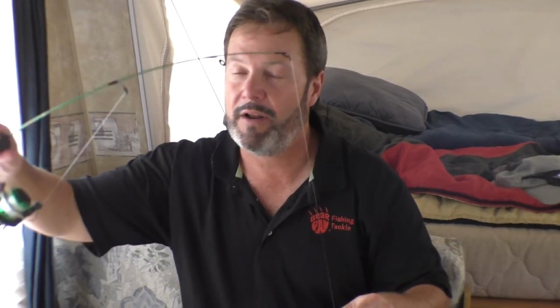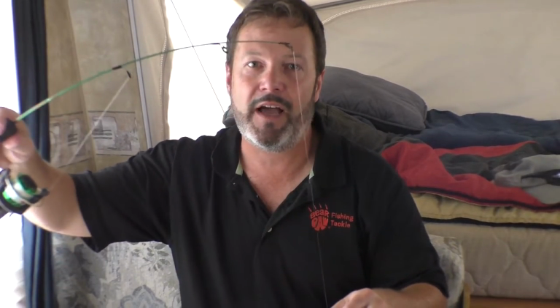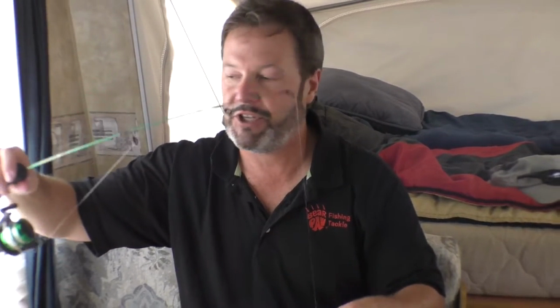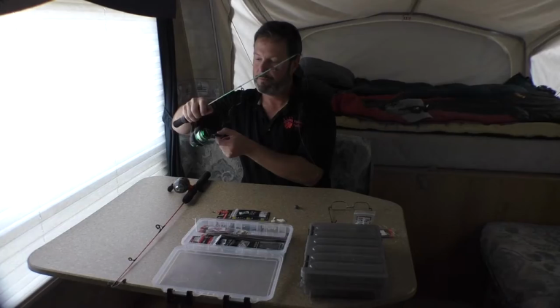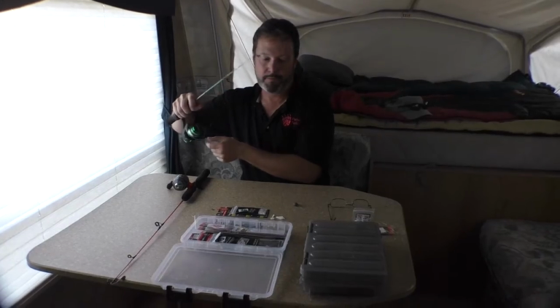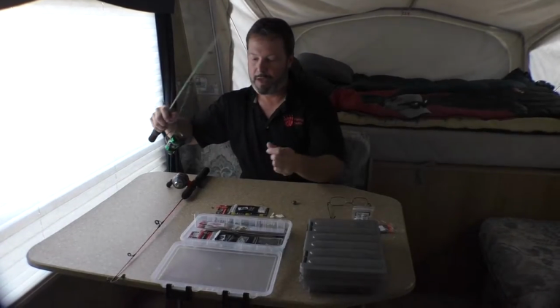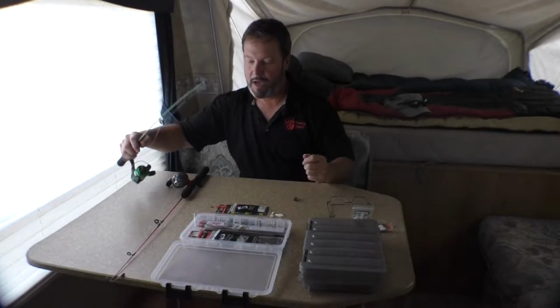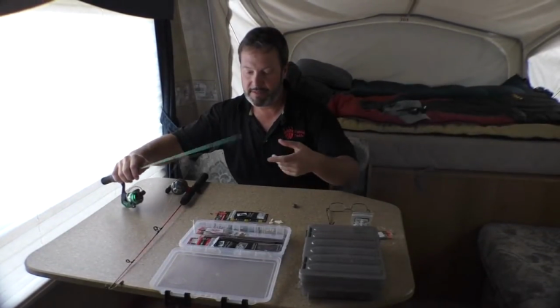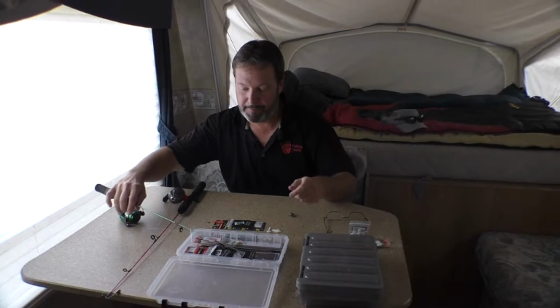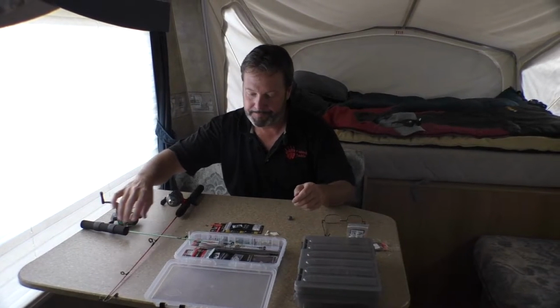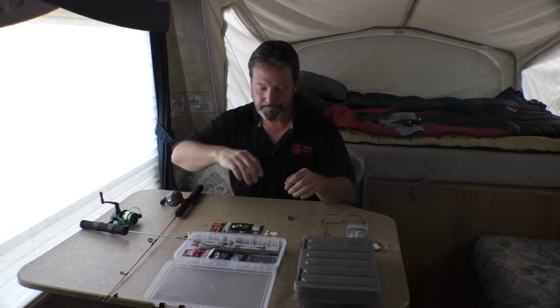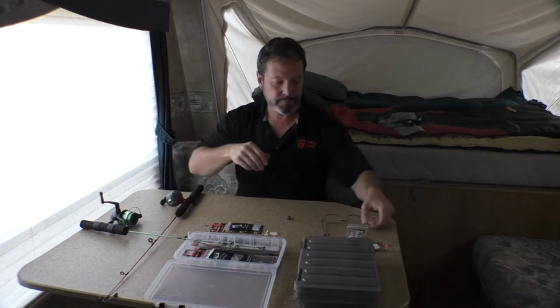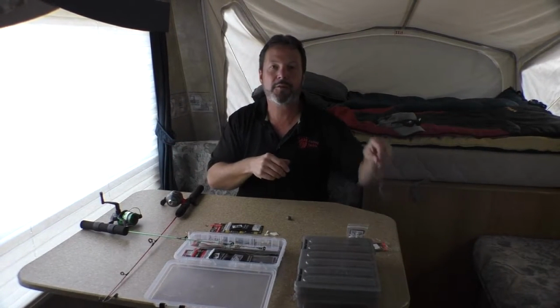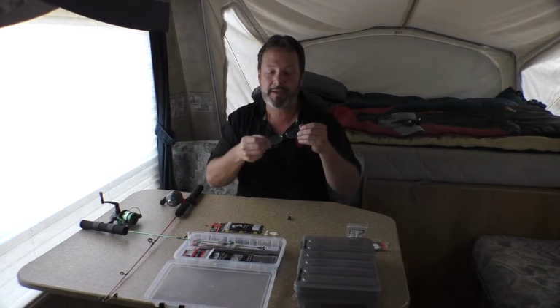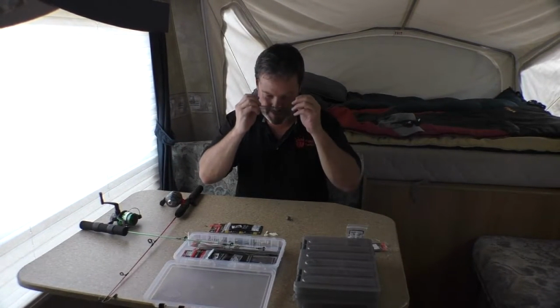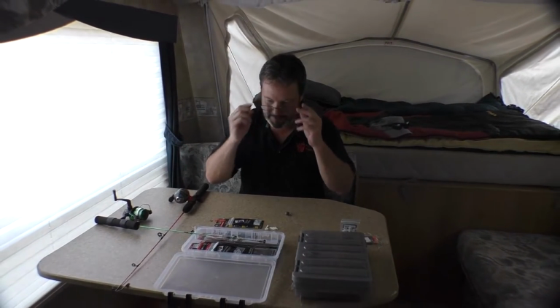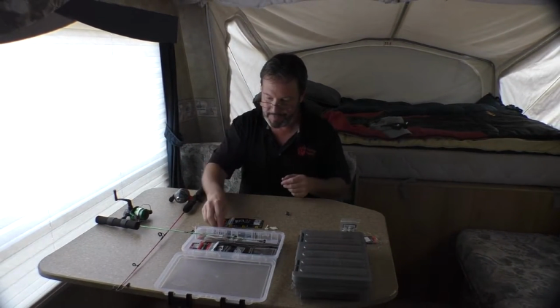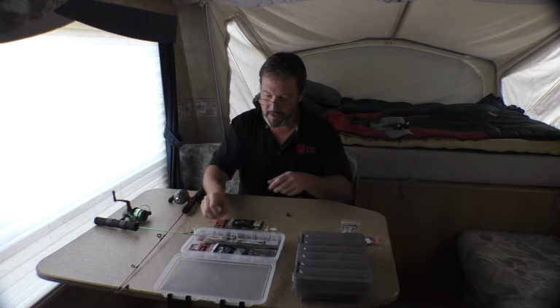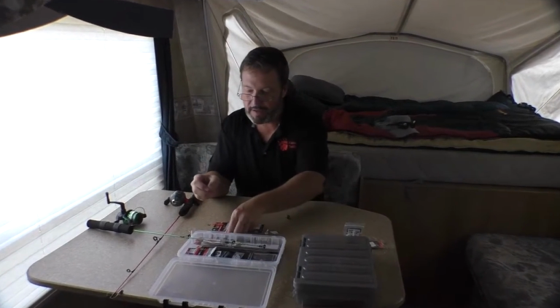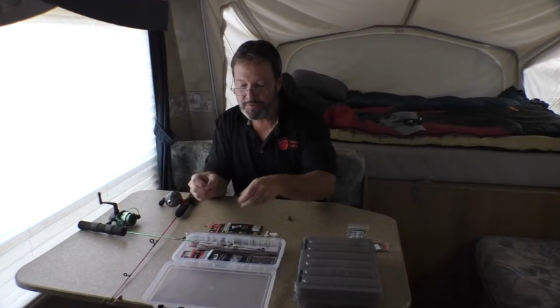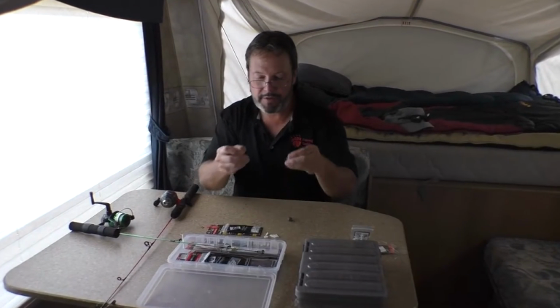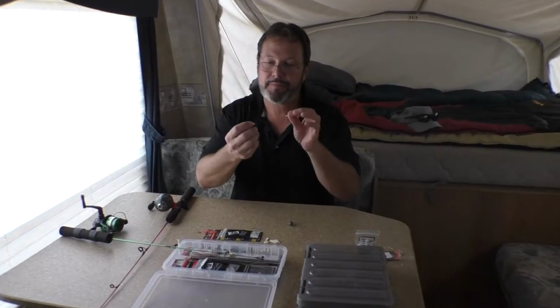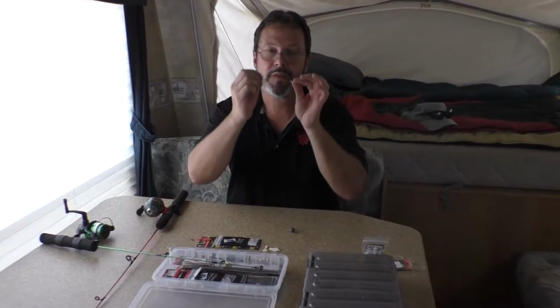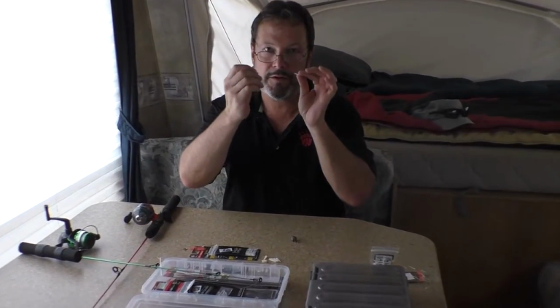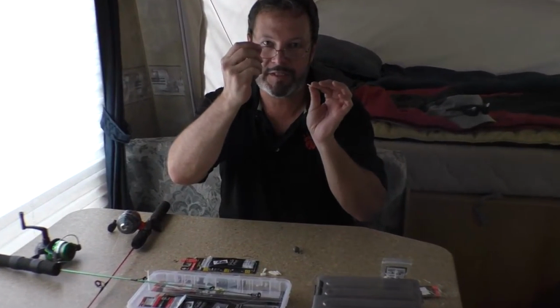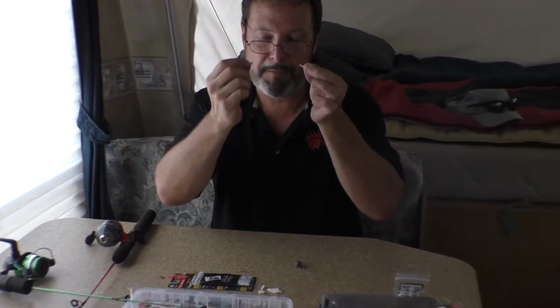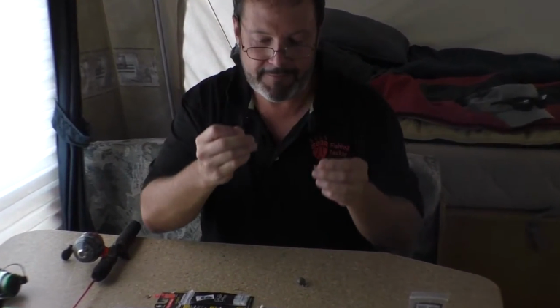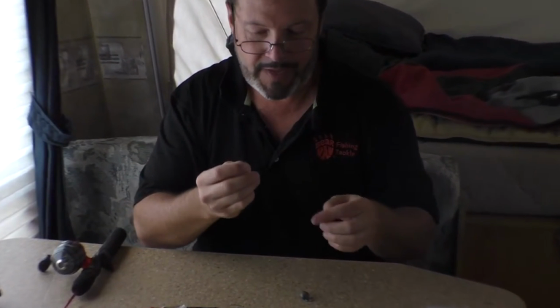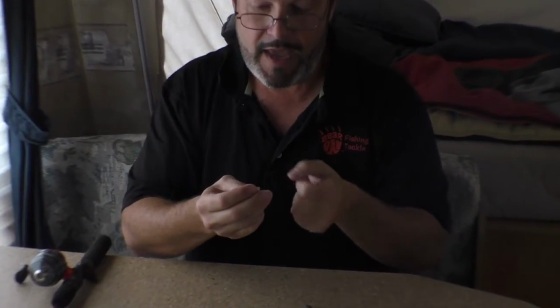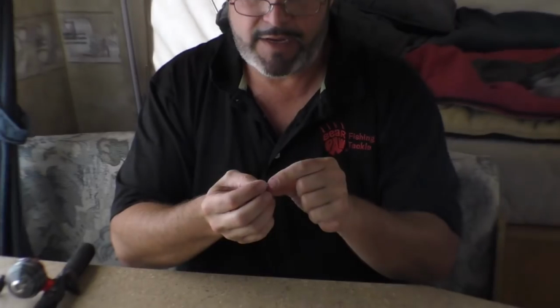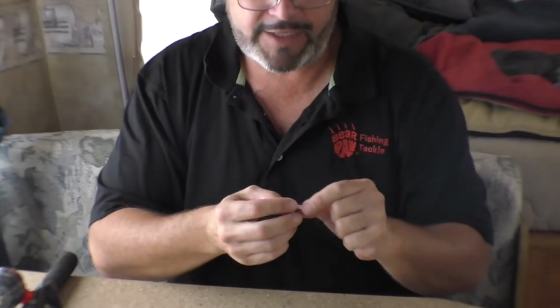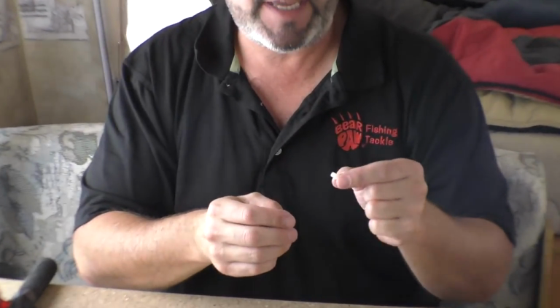So I'm going to quickly show you here. I brought out our little ice fishing gear to show you how to set this up. They come in two different parts: there's a sleeve and a body.